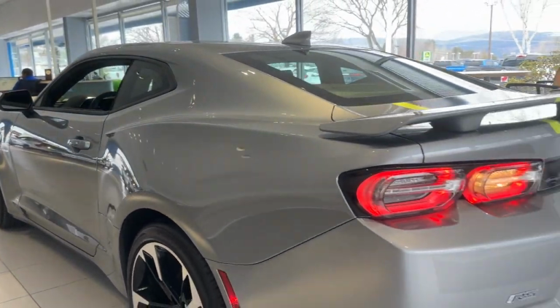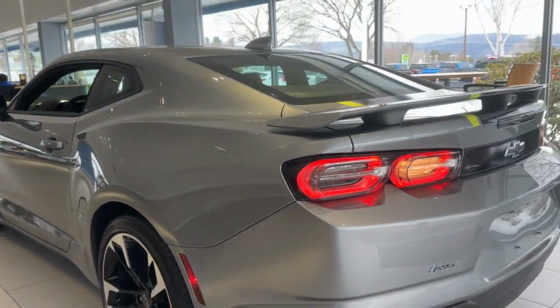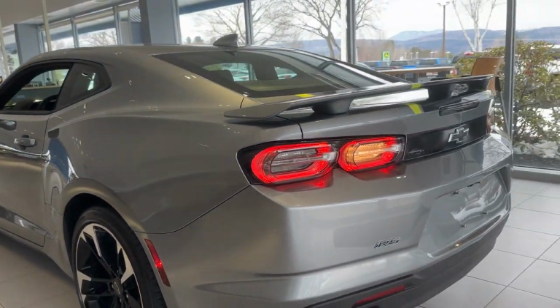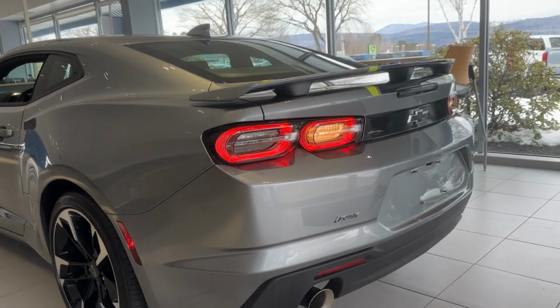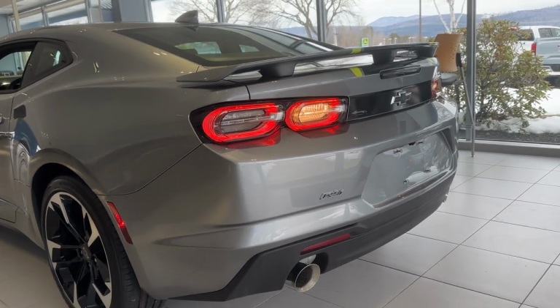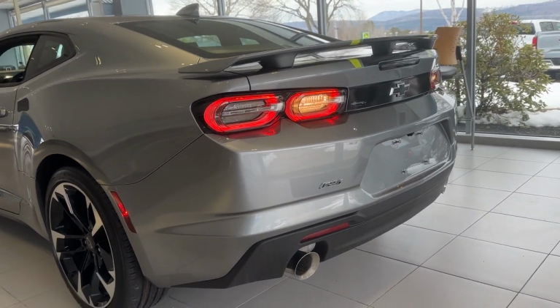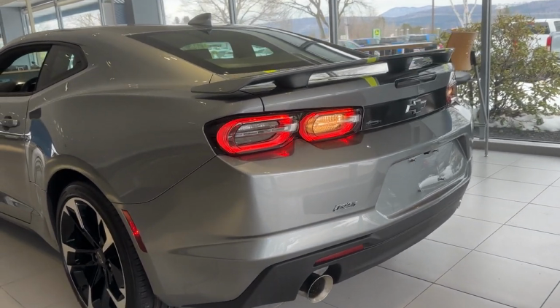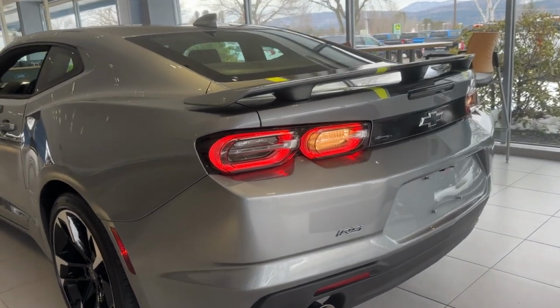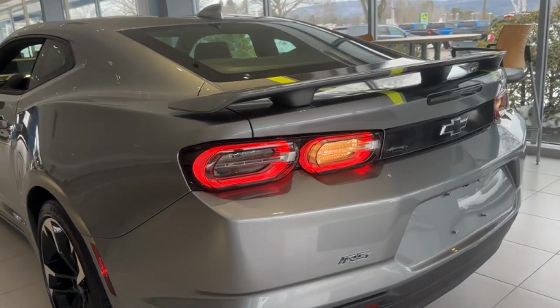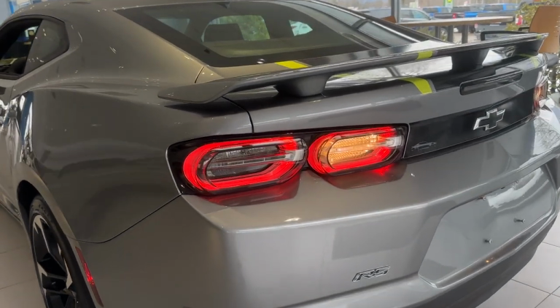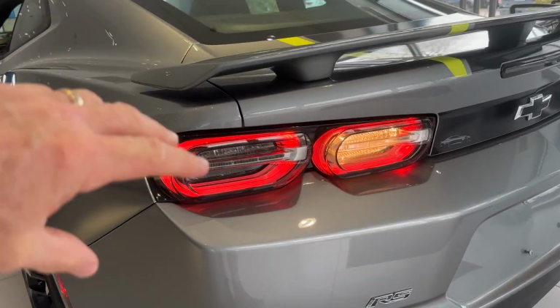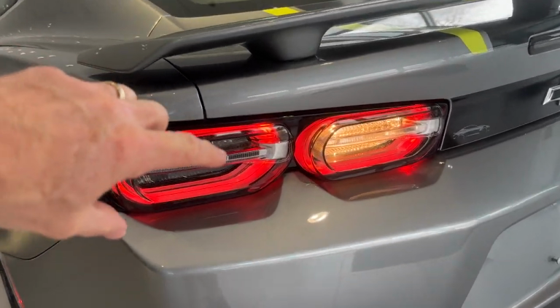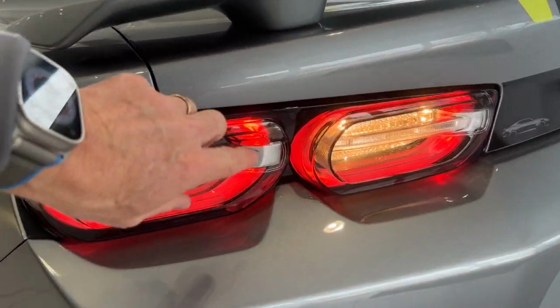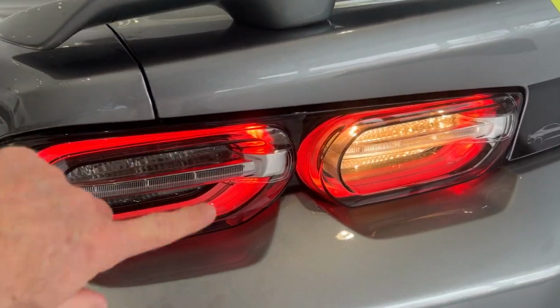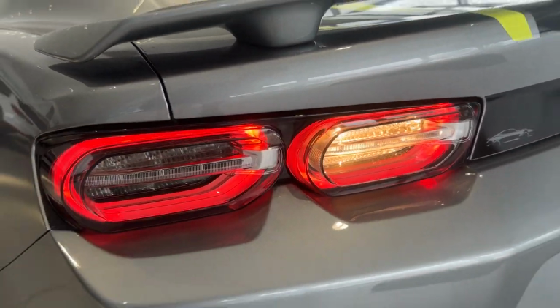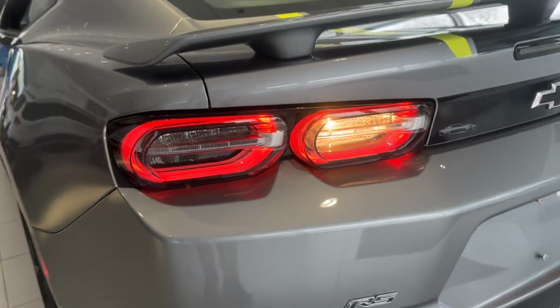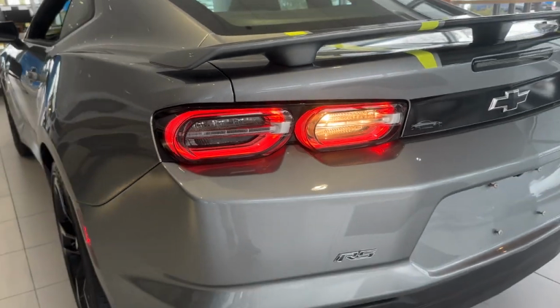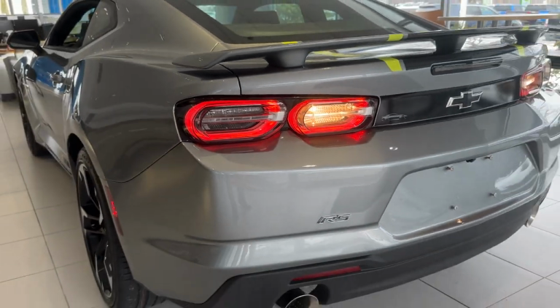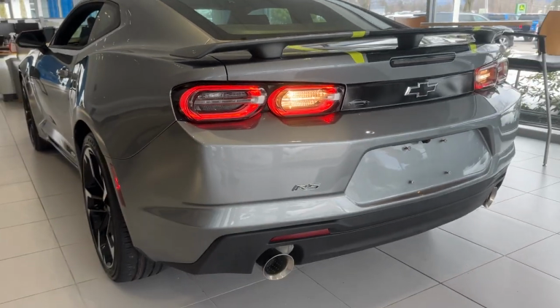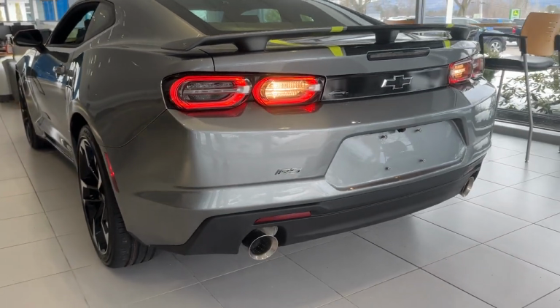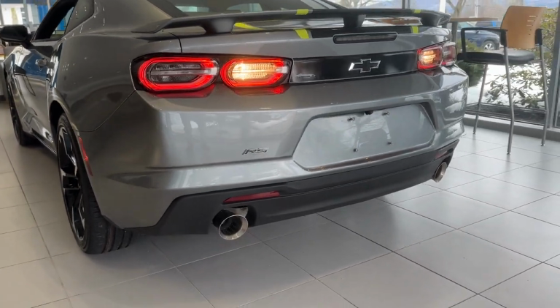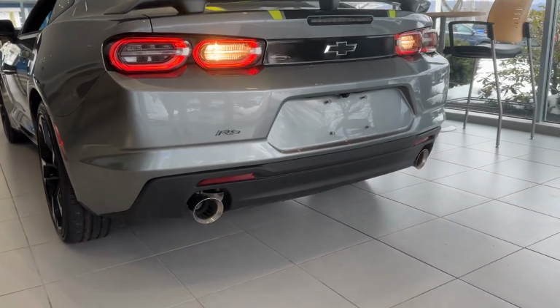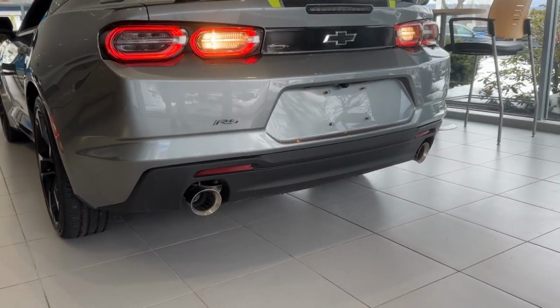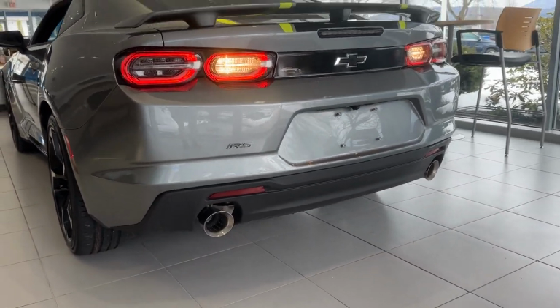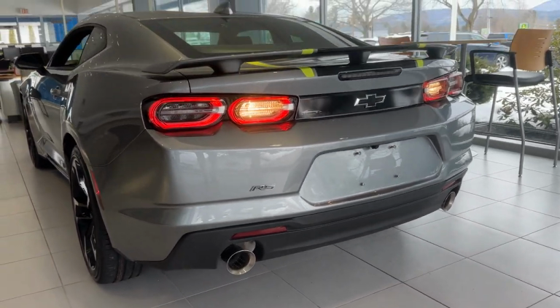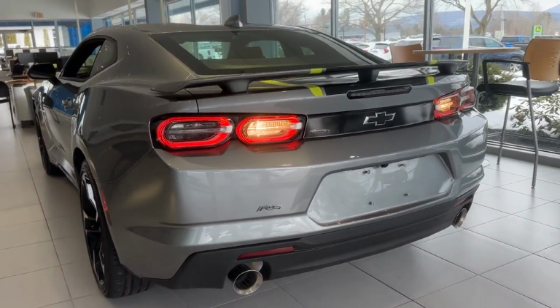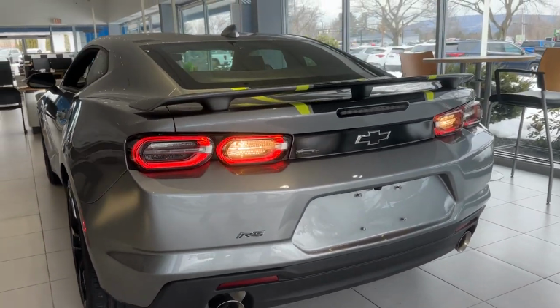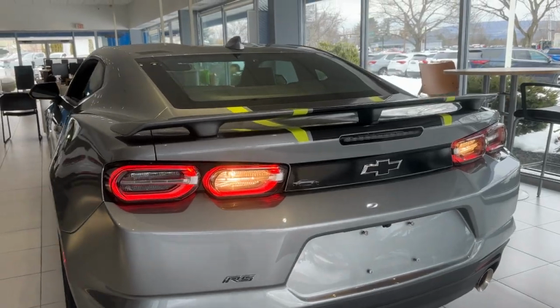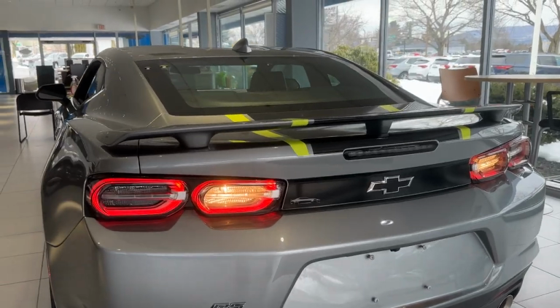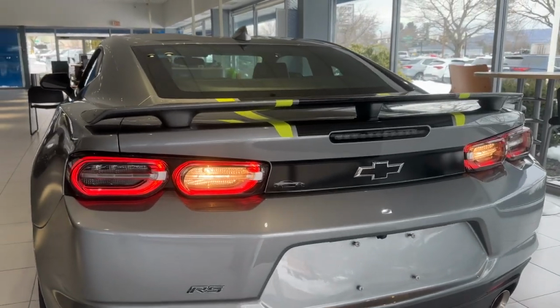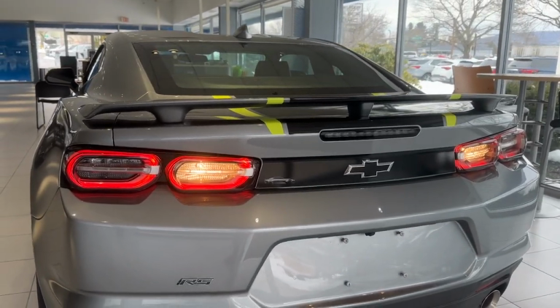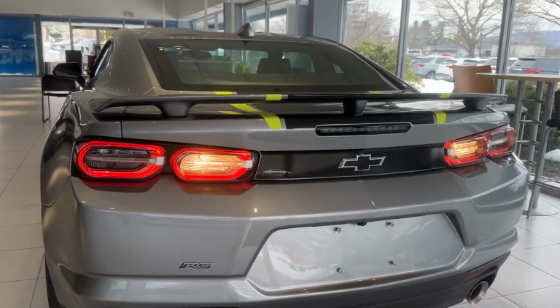Around back, you've got rear LED round Camaro iconic tail lamps, dual rear exhaust, the rear spoiler, and the RS badging.